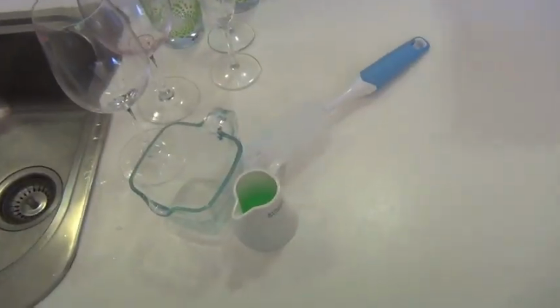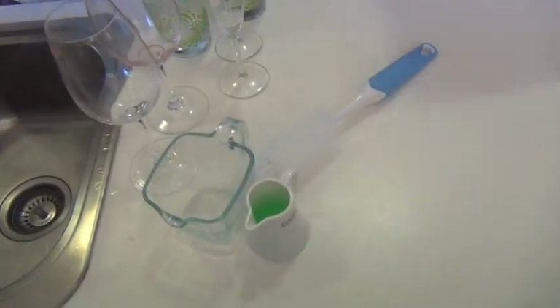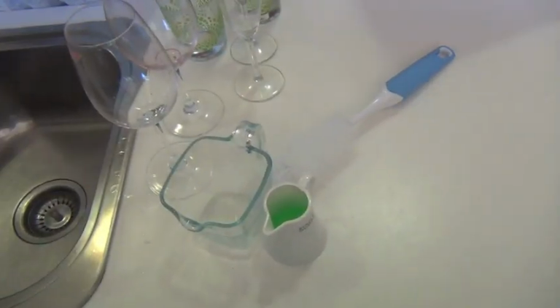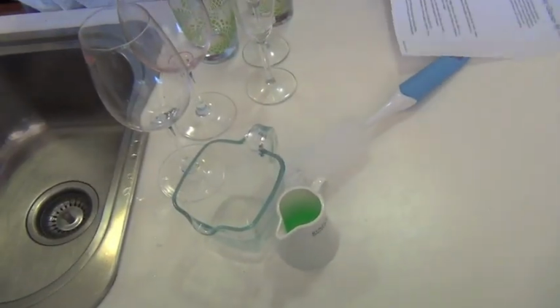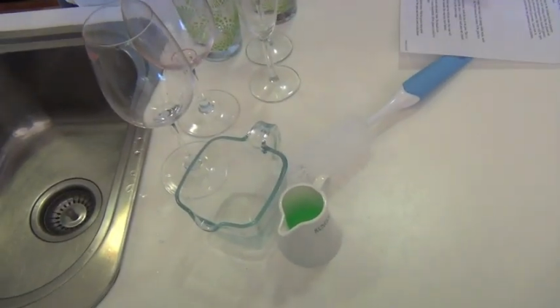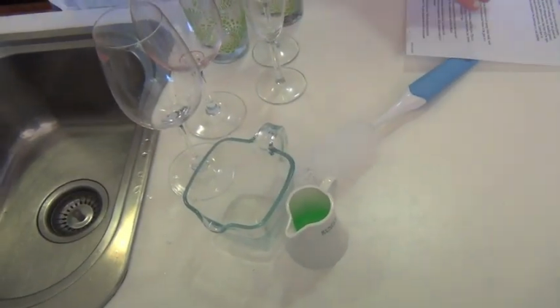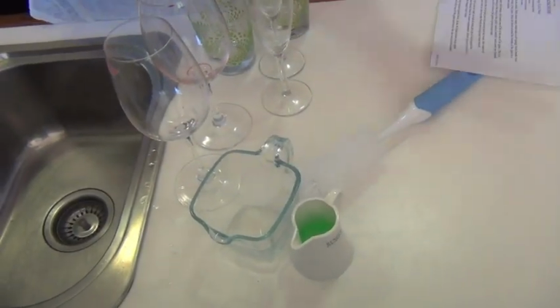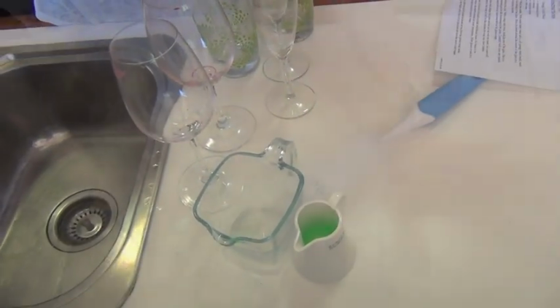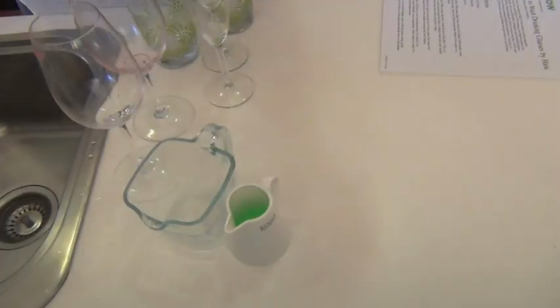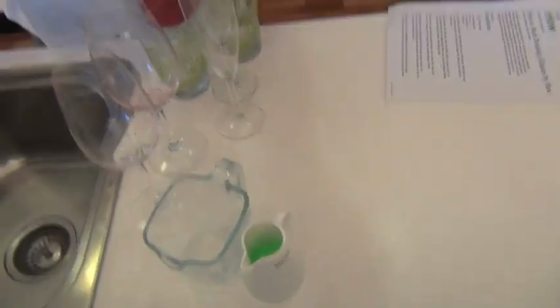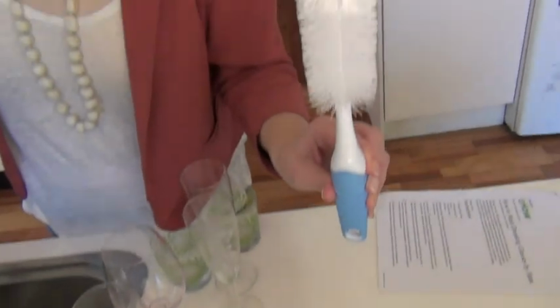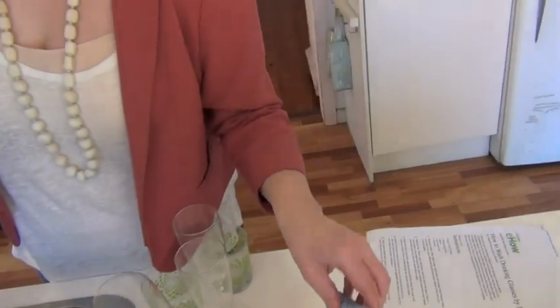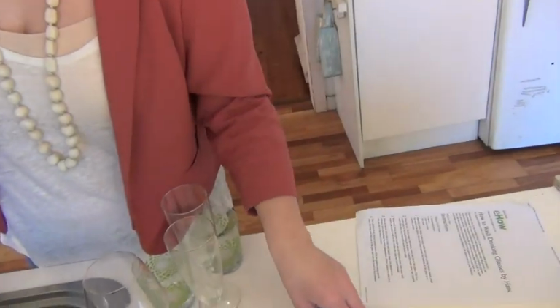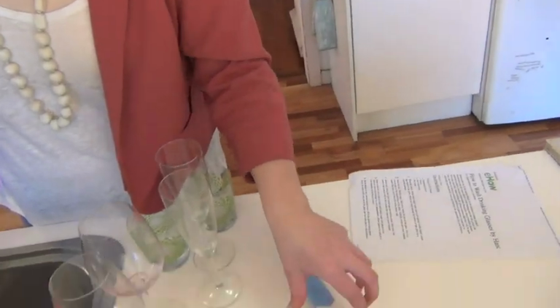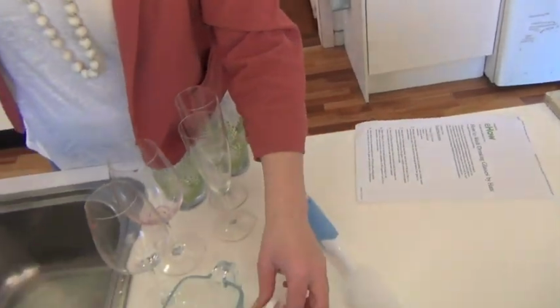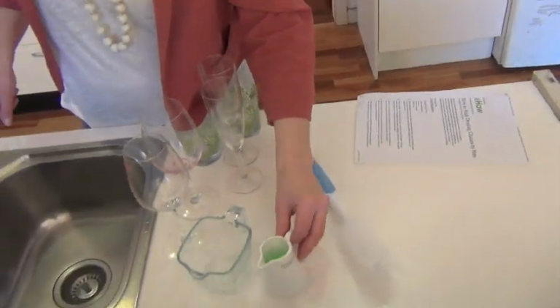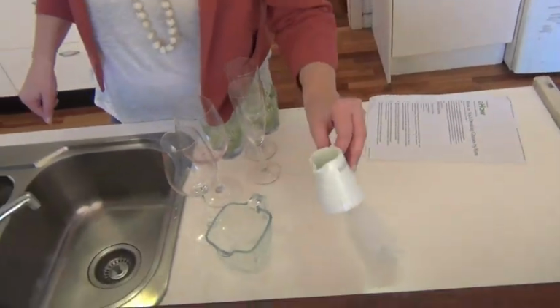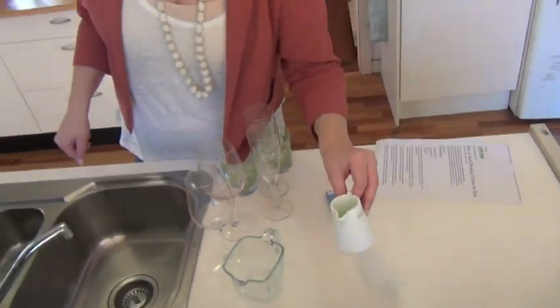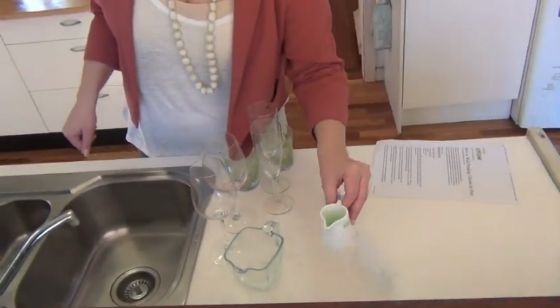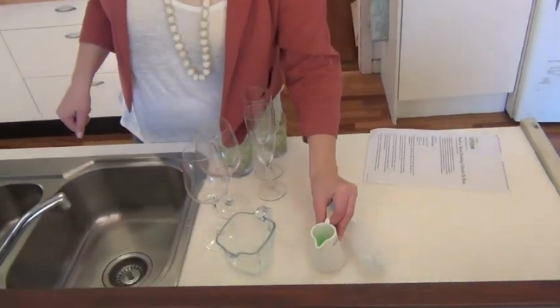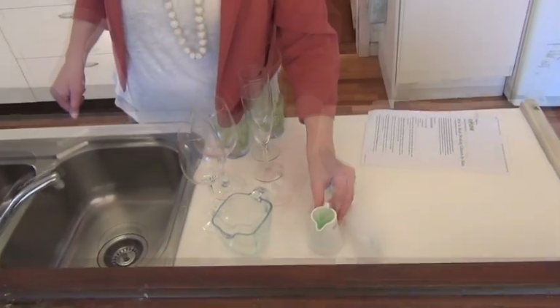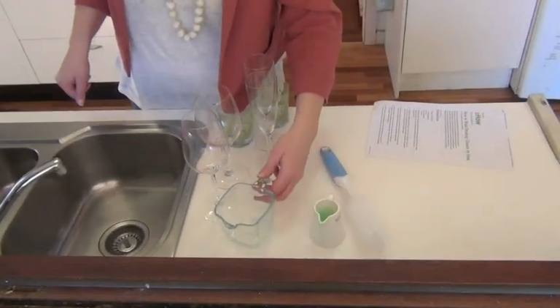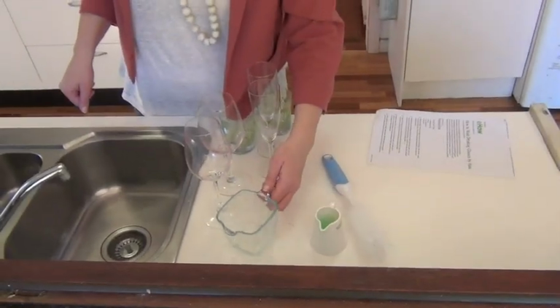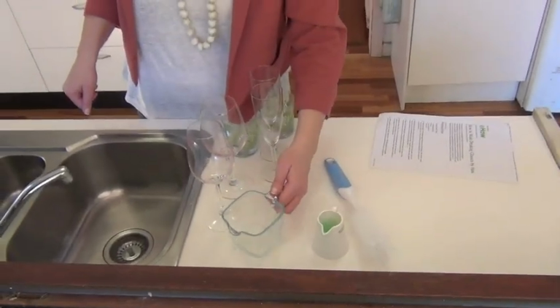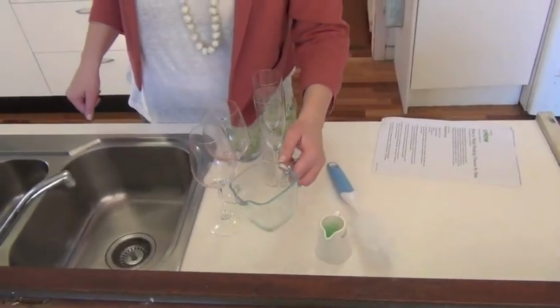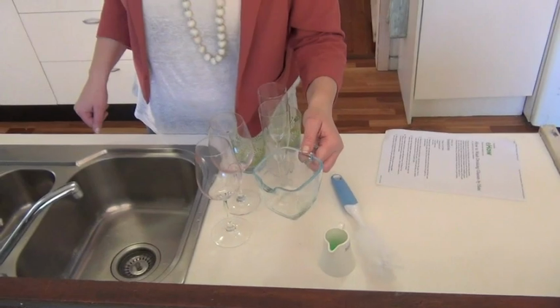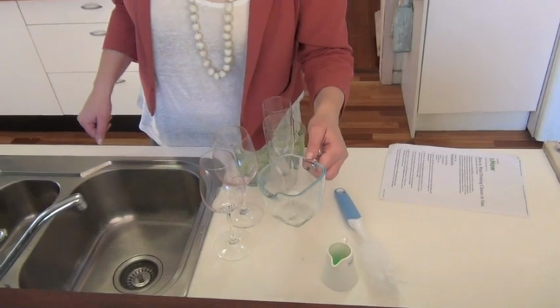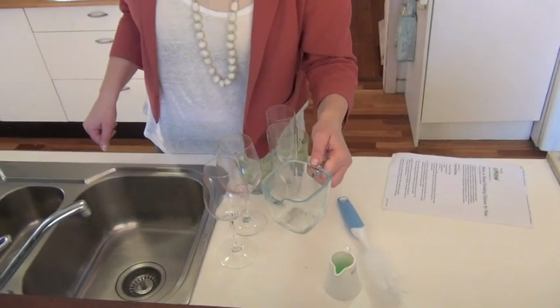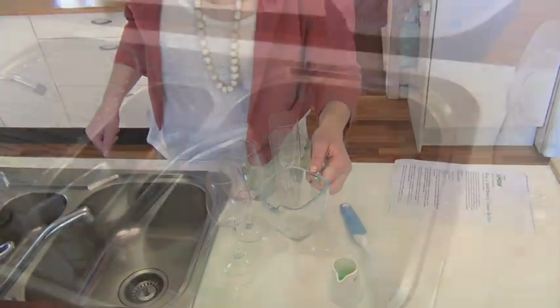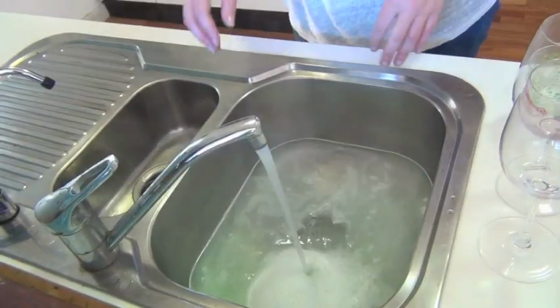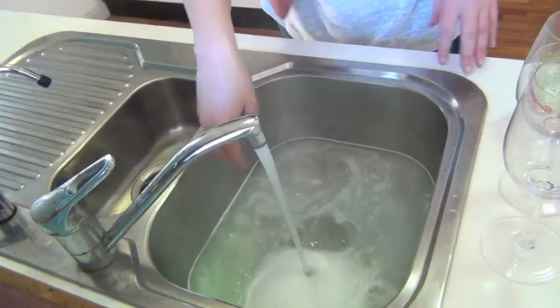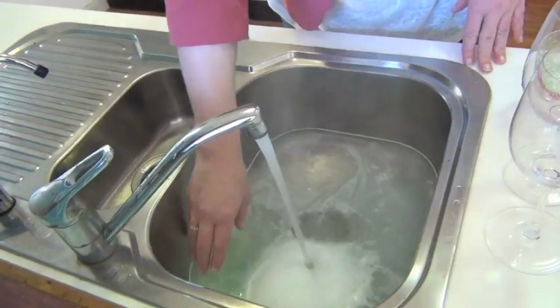Here's what you need to make your glasses sparkle. You need a glass brush, a bit of dishwashing detergent, some bleach, and piping hot water.